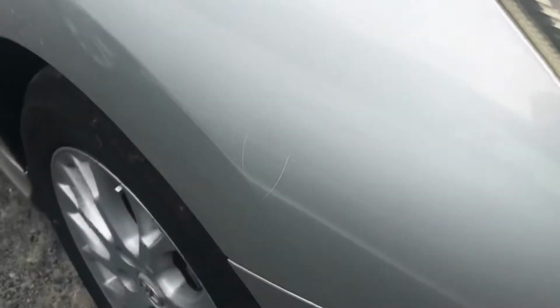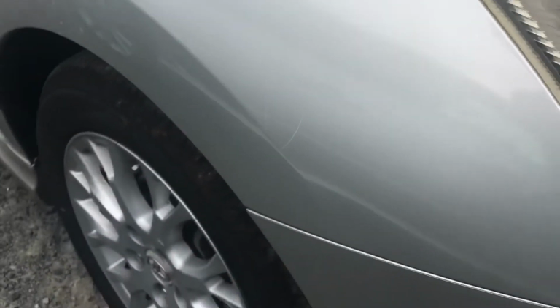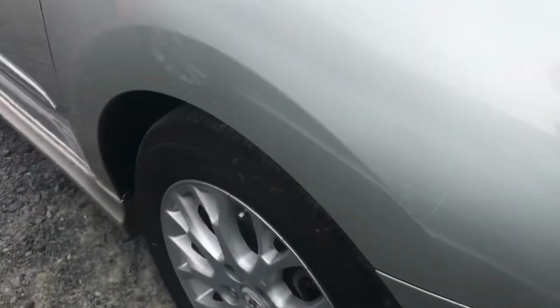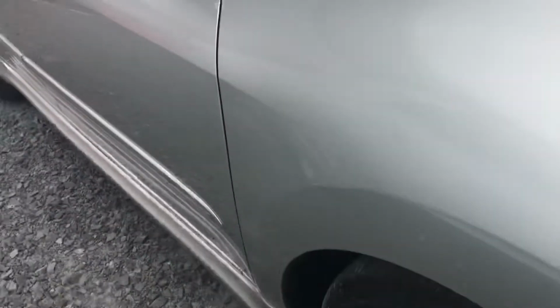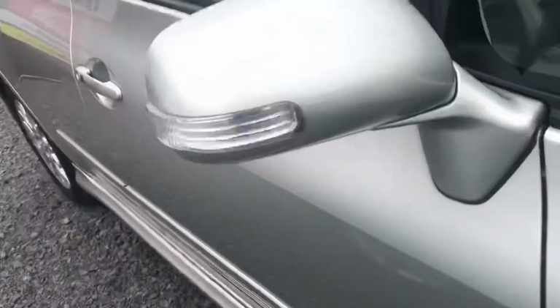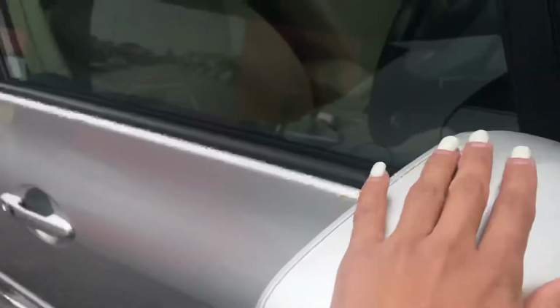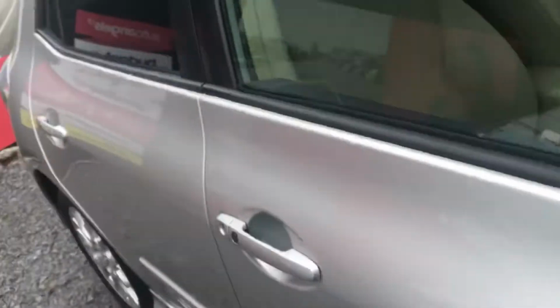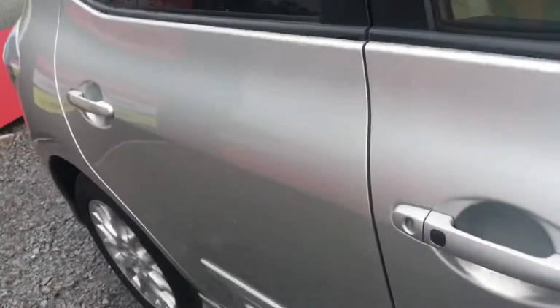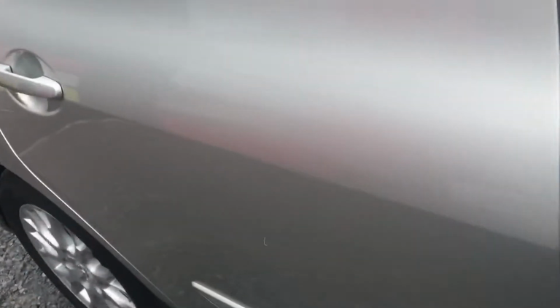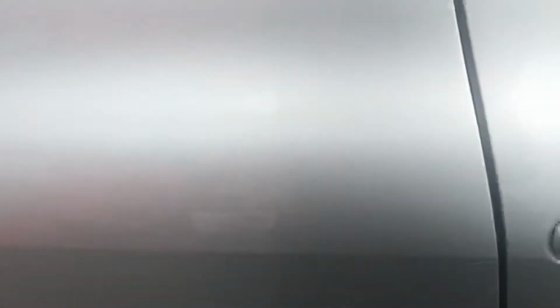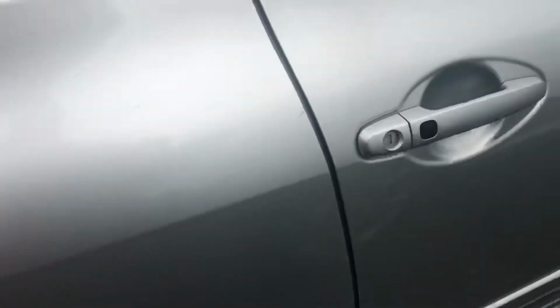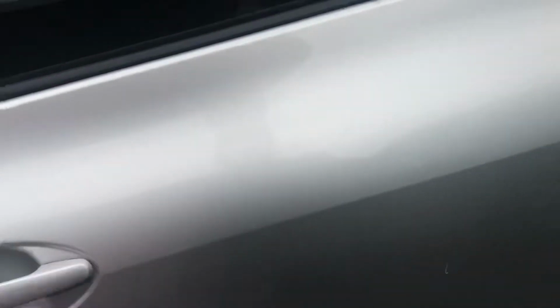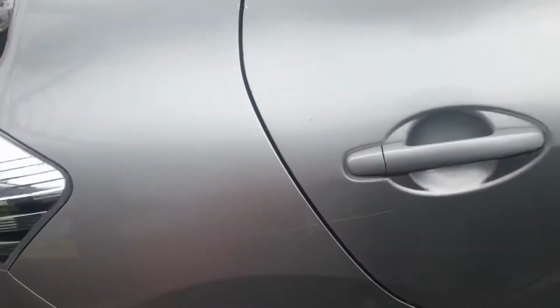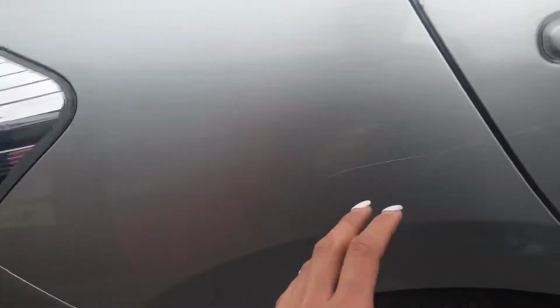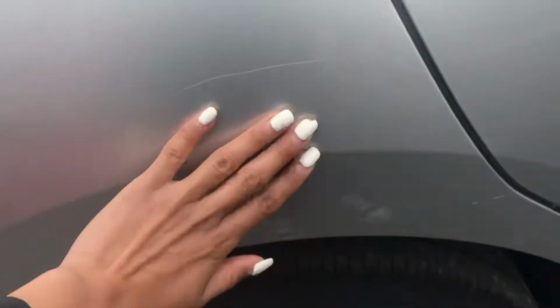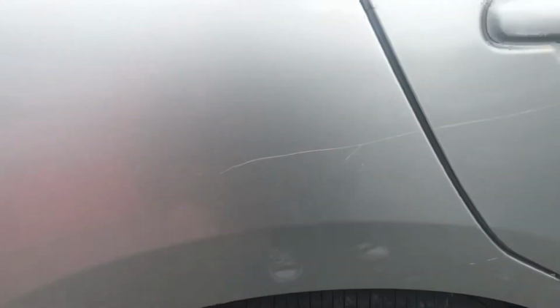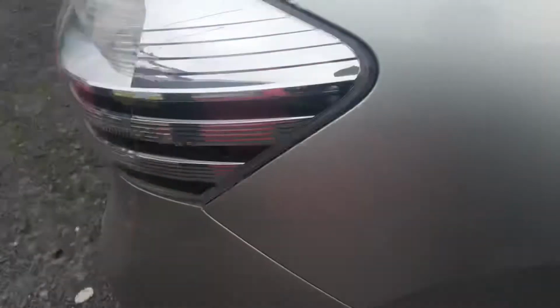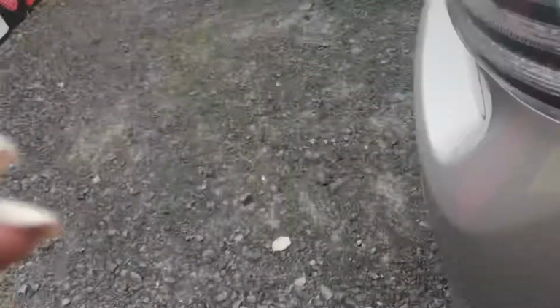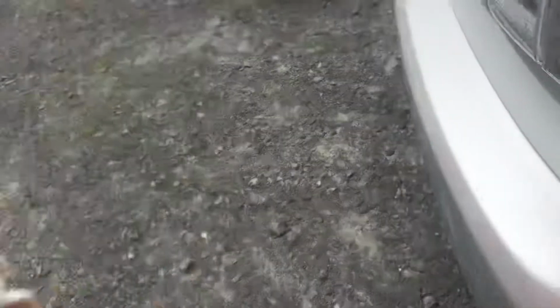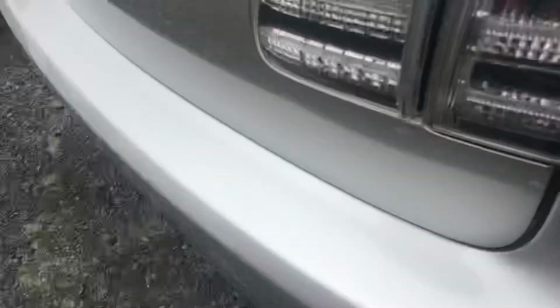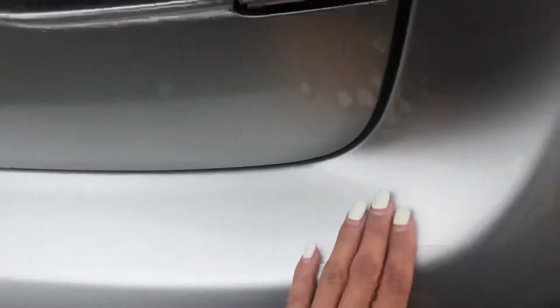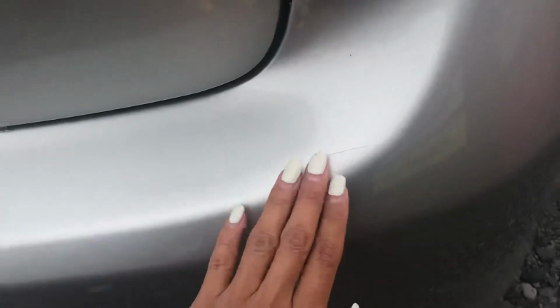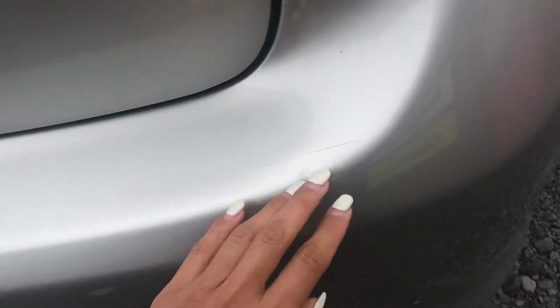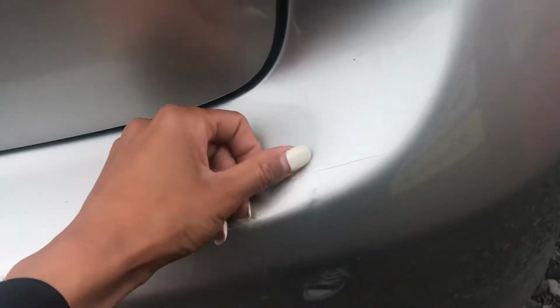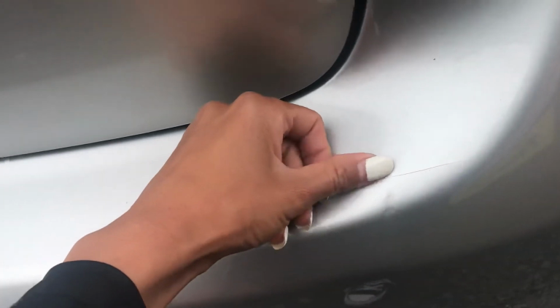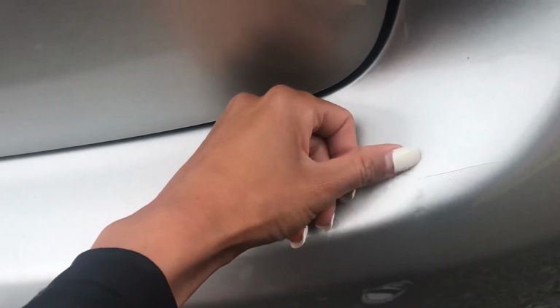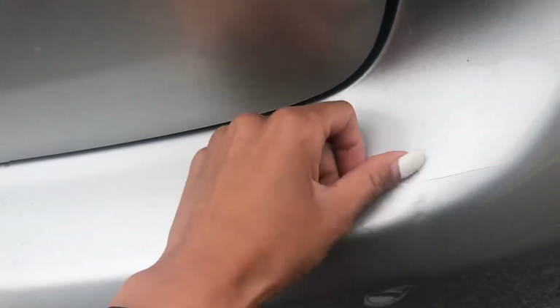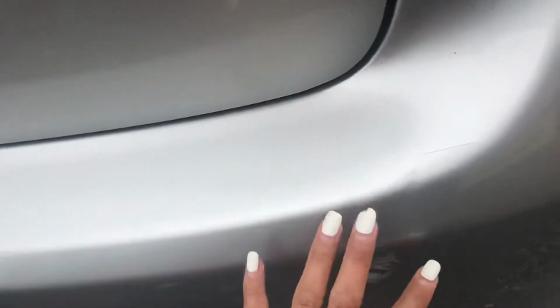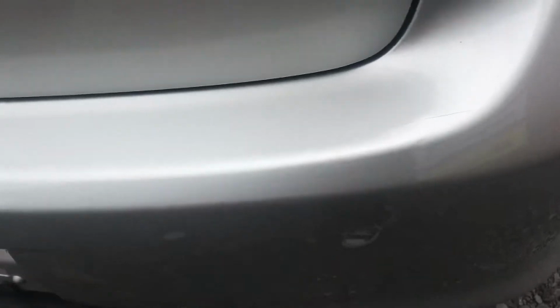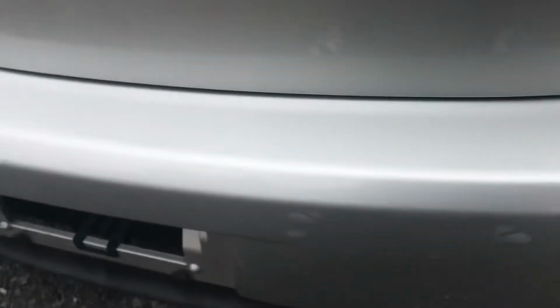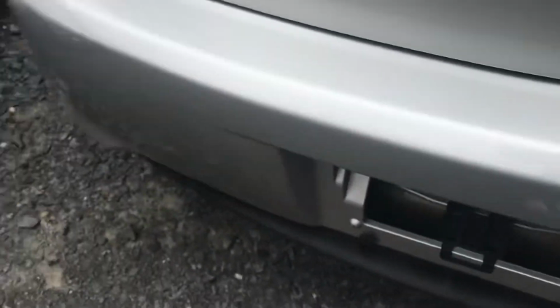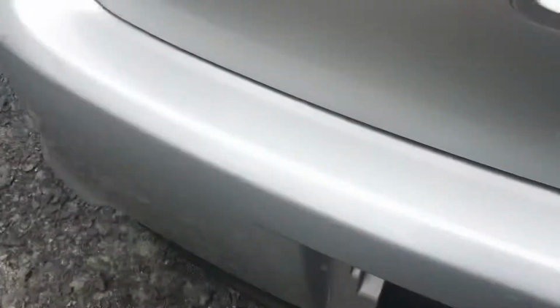If you run your fingers through a certain scratch where you can fill it with your fingernail, you won't be able to get it out. Like for example, something like that would be a bit harder to get out.